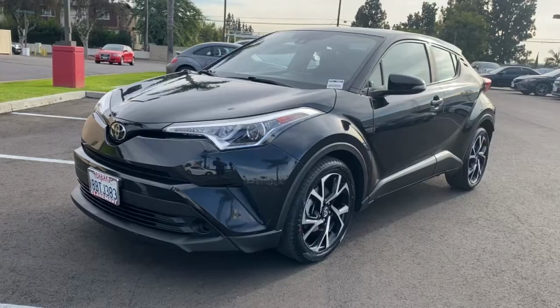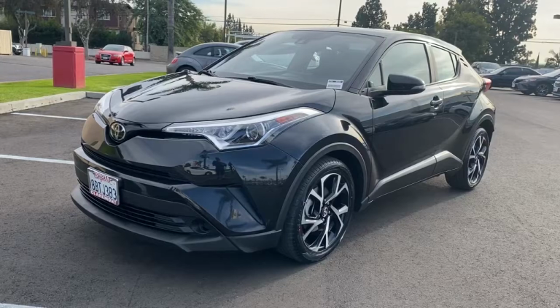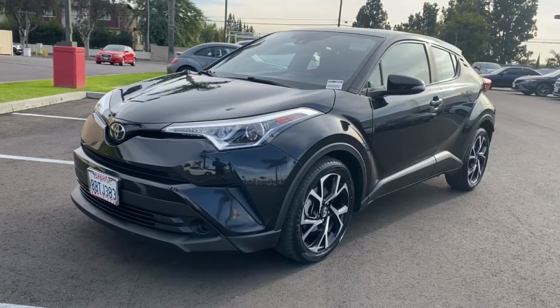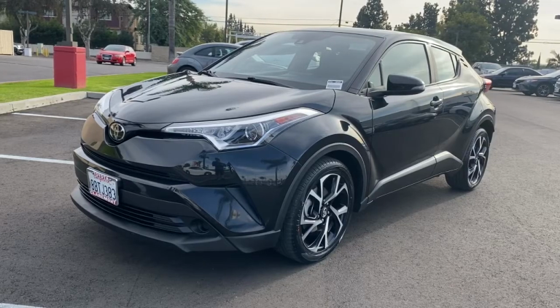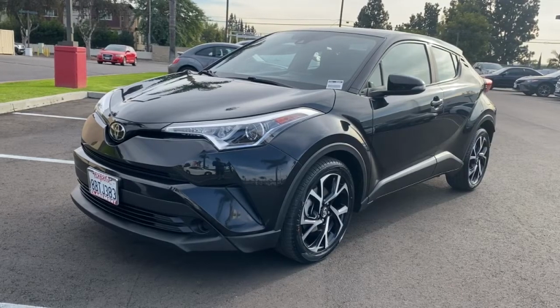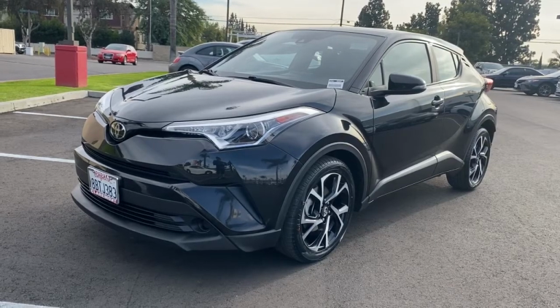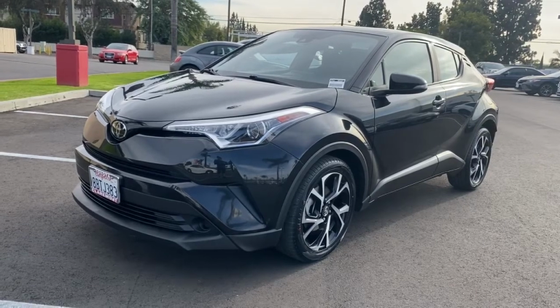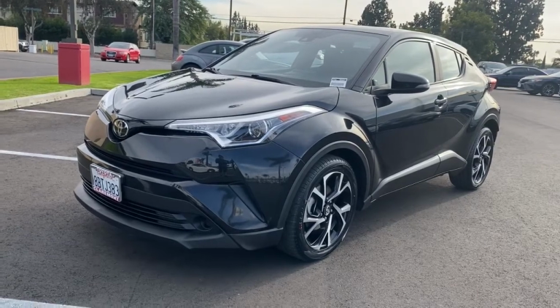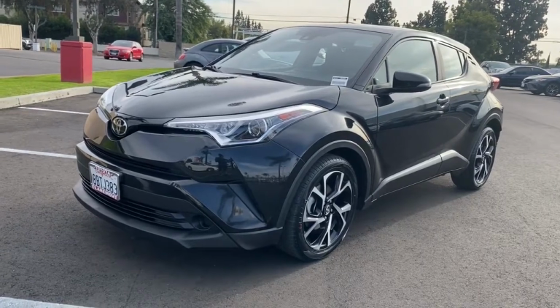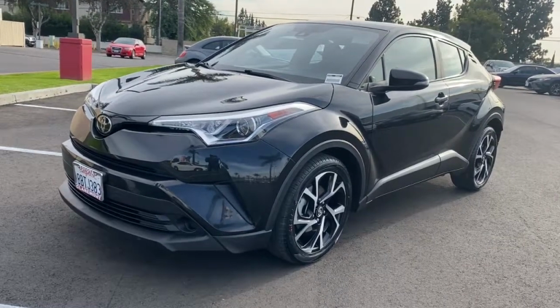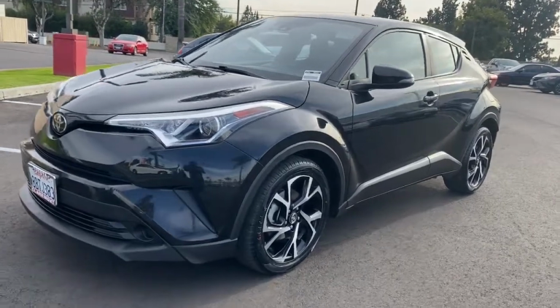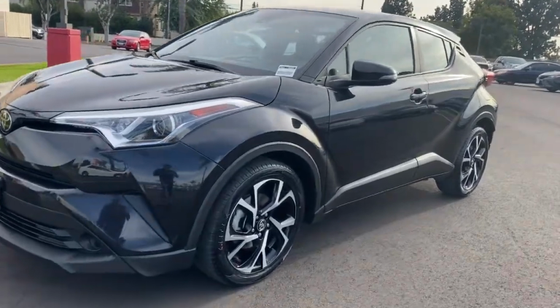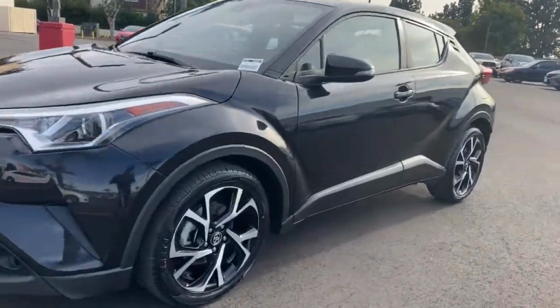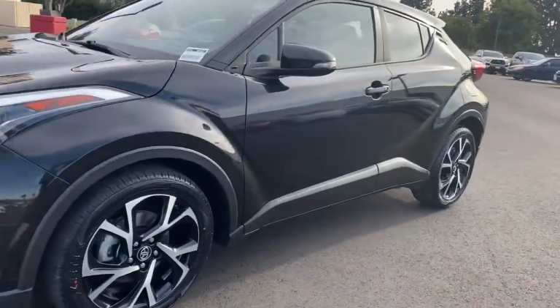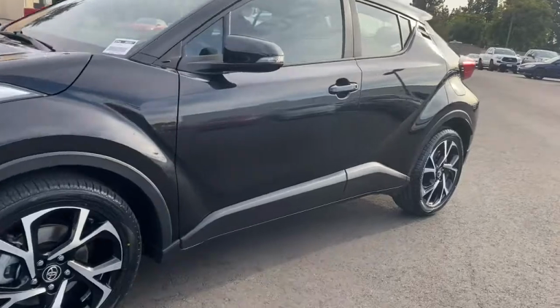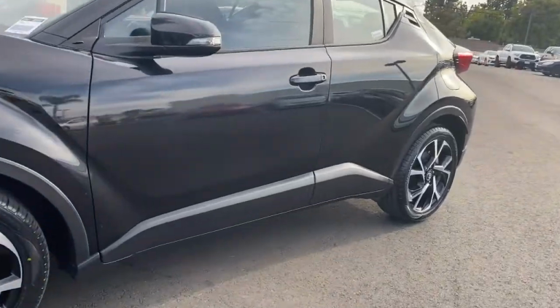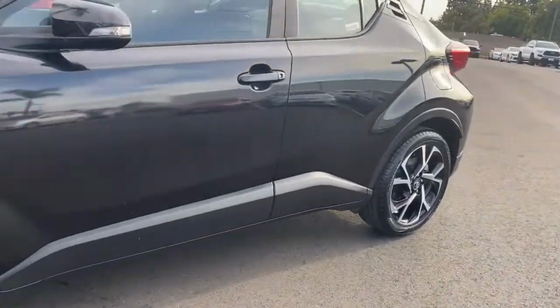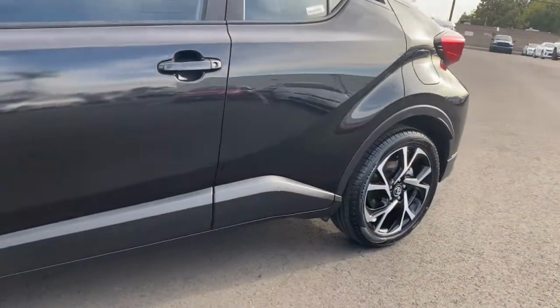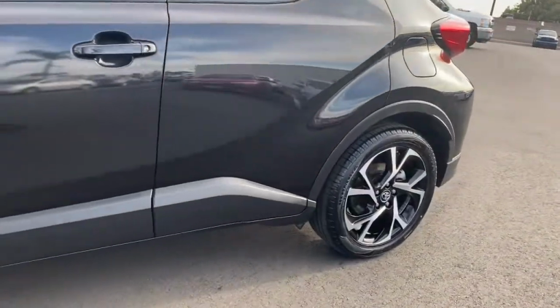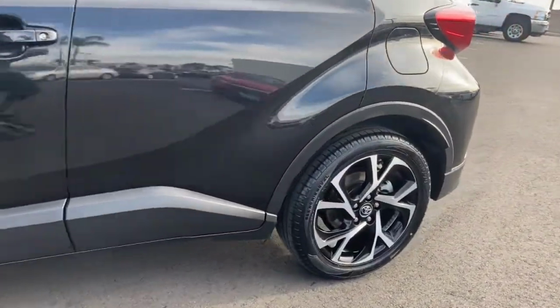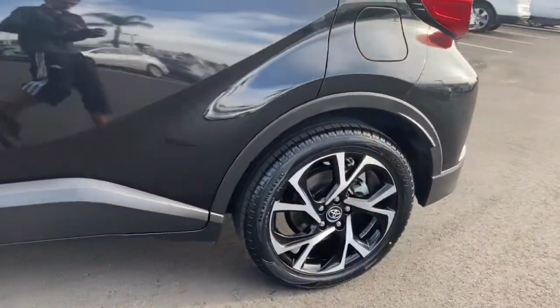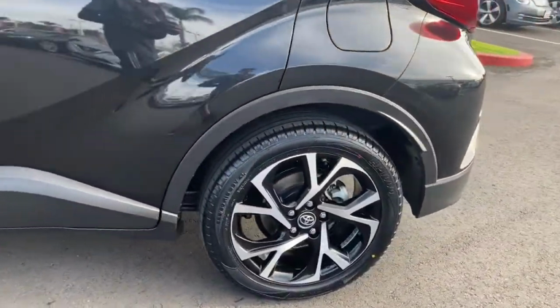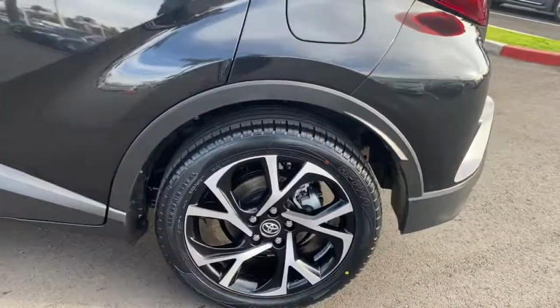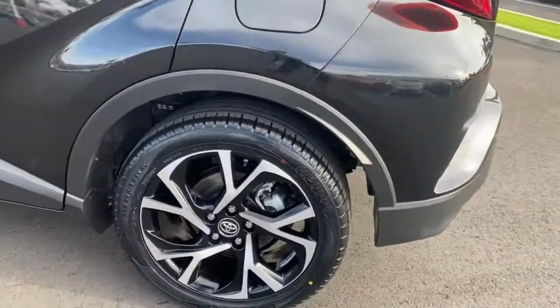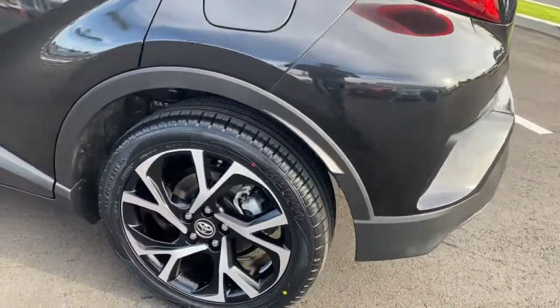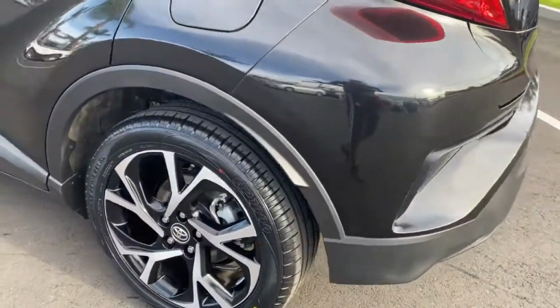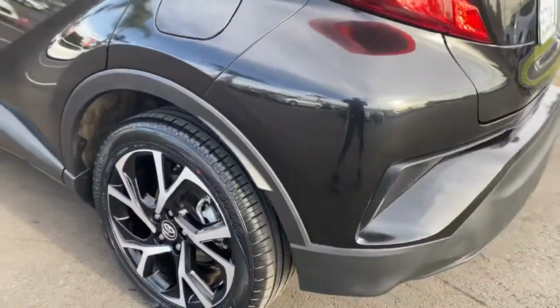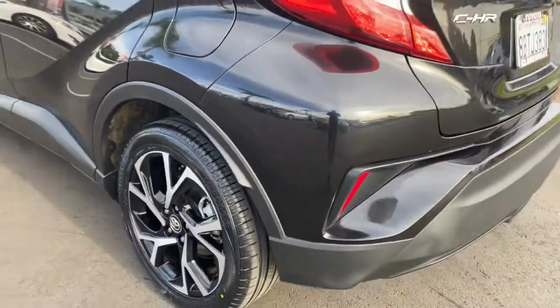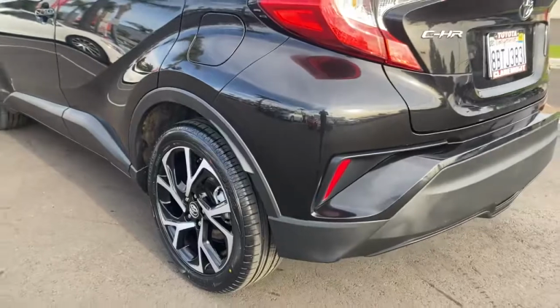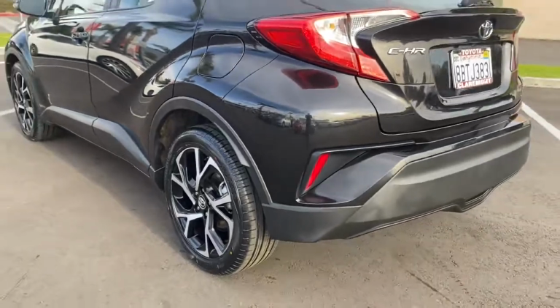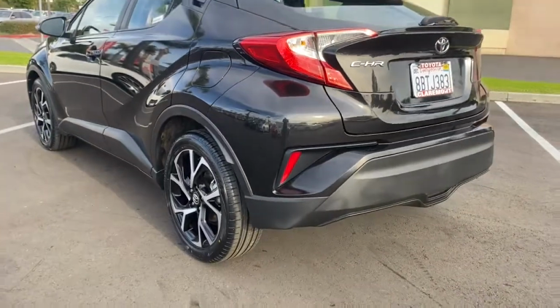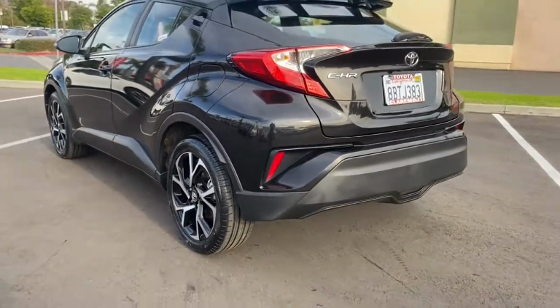Enjoy the view of this 2018 Toyota C-HR. With less than 35,000 miles on it, this C-HR is a practical daily driver with a rebellious sense of style.